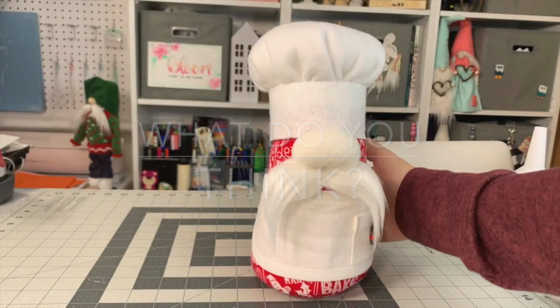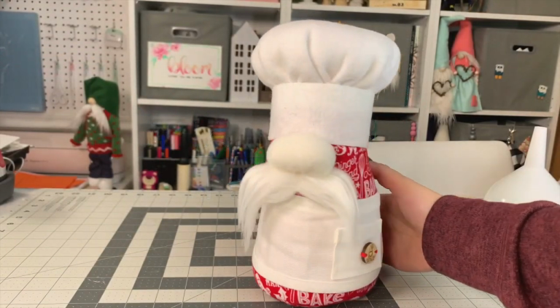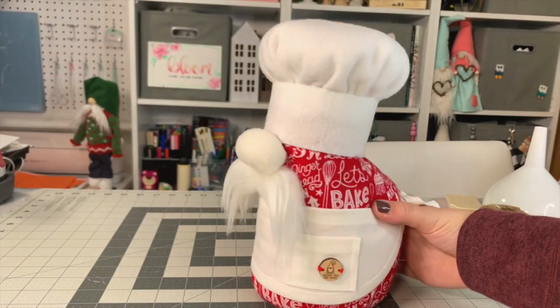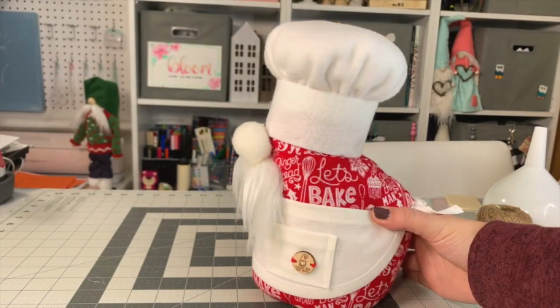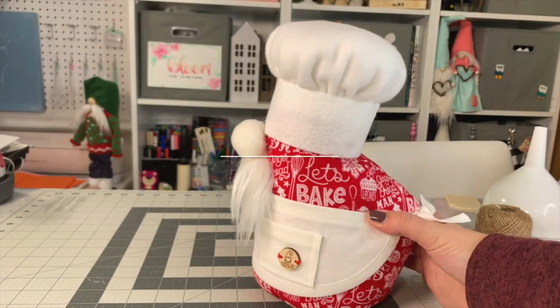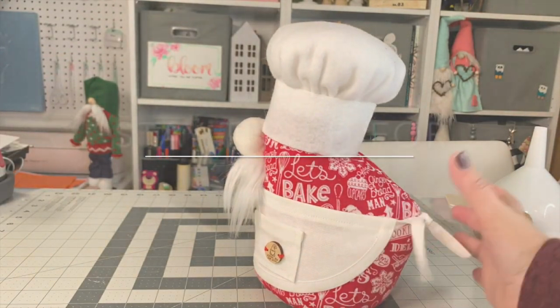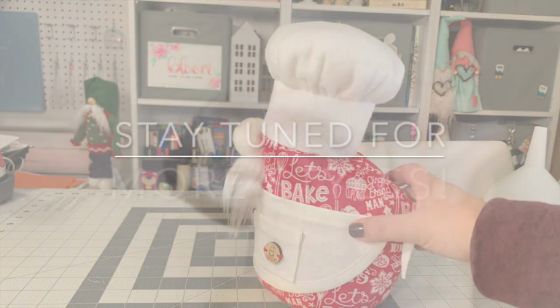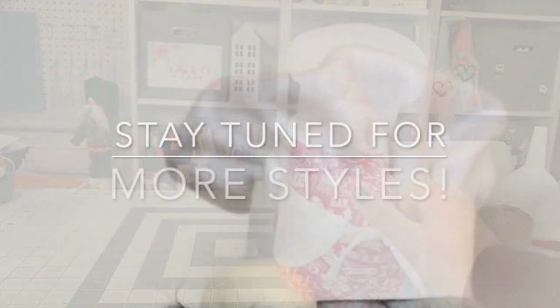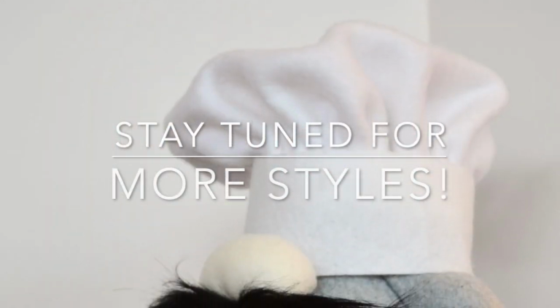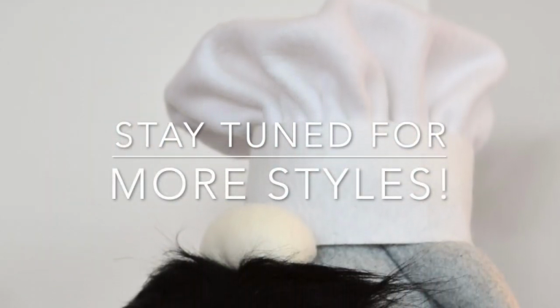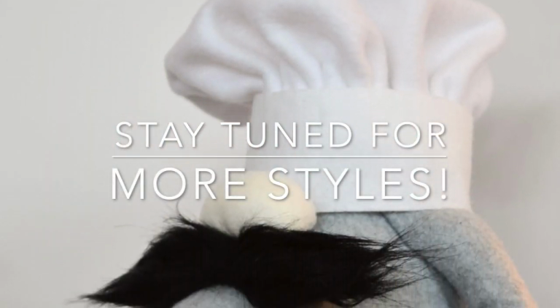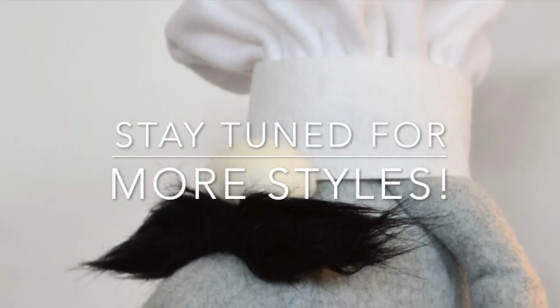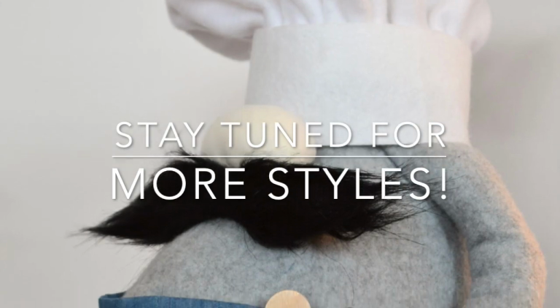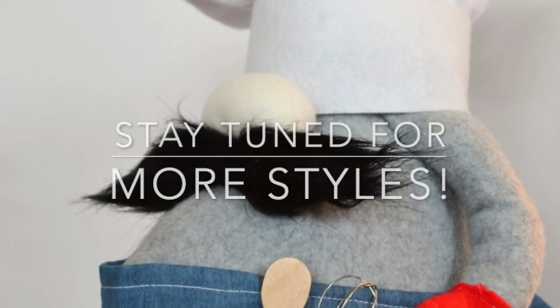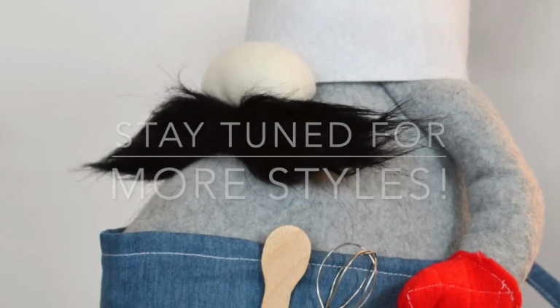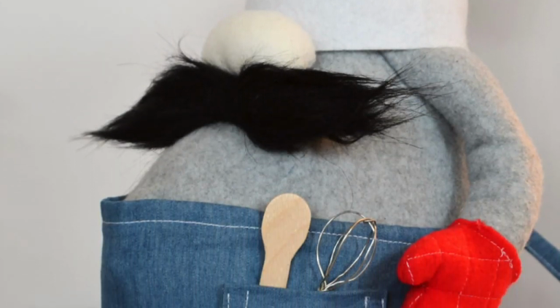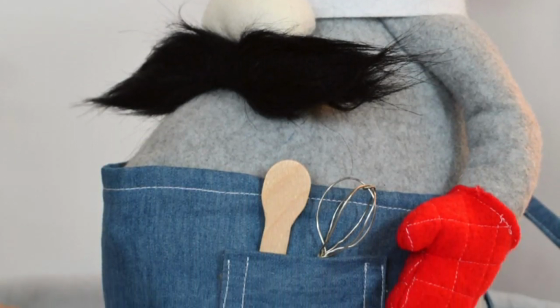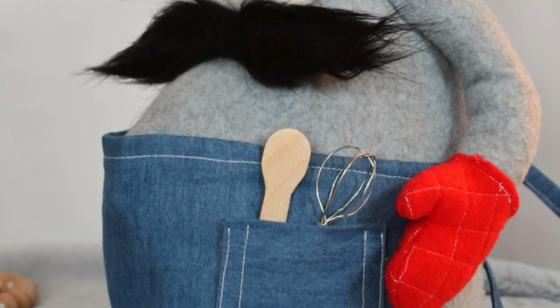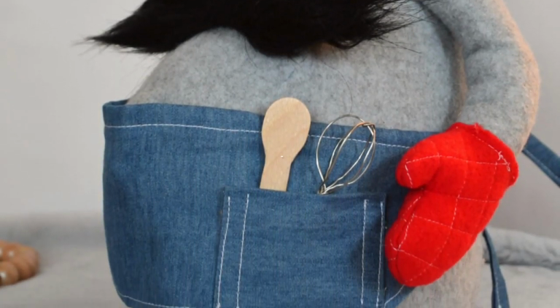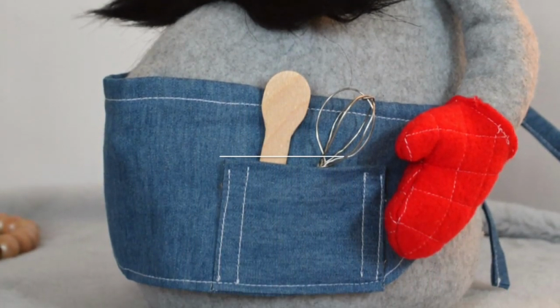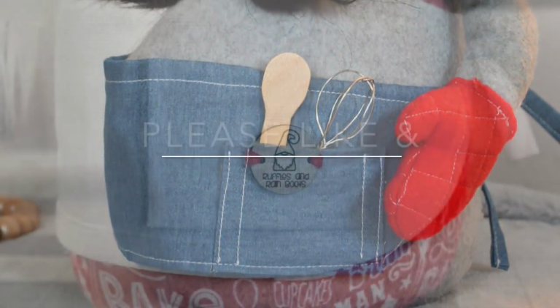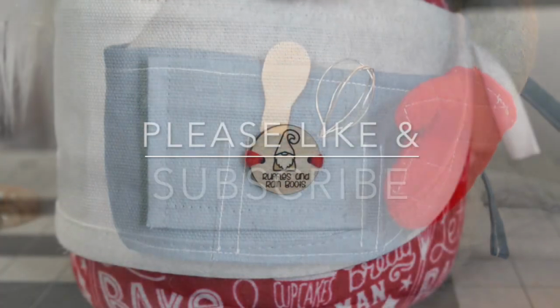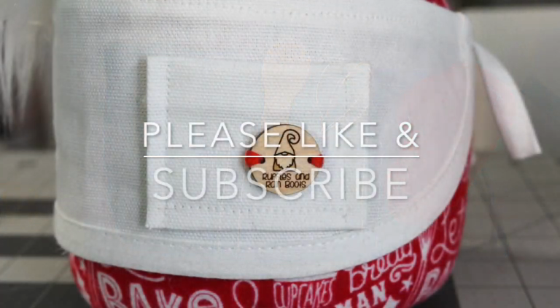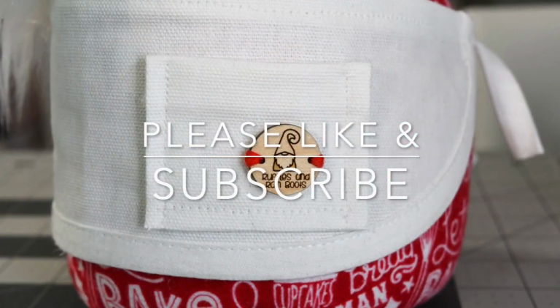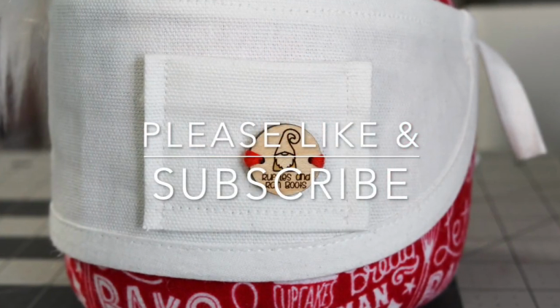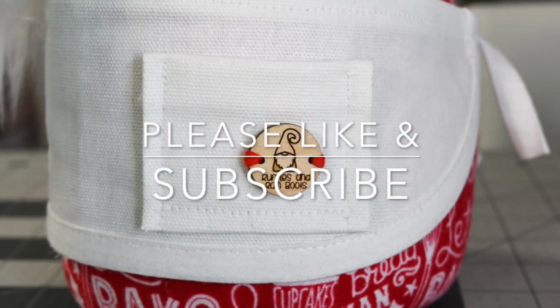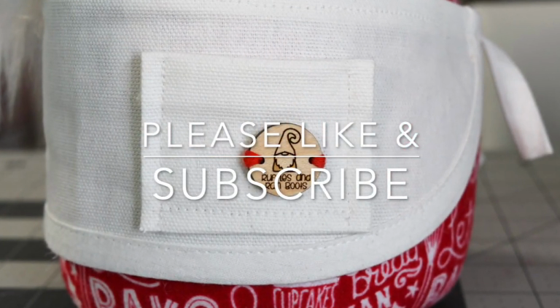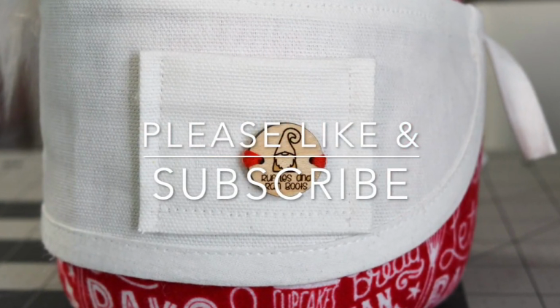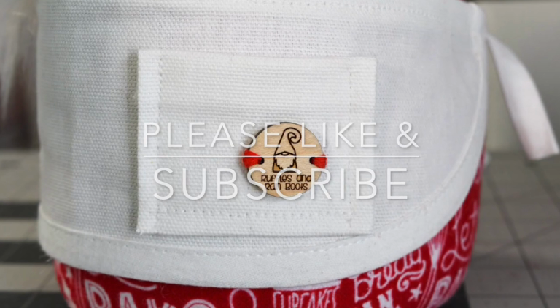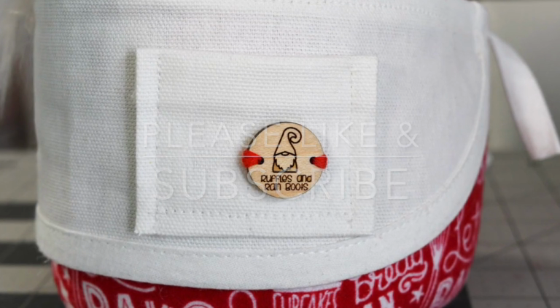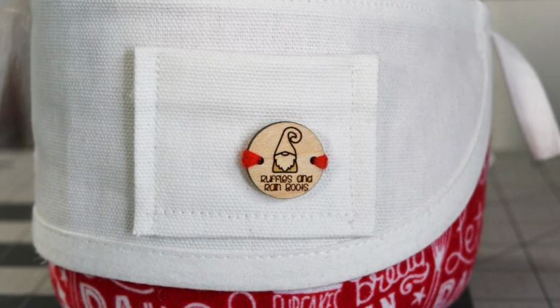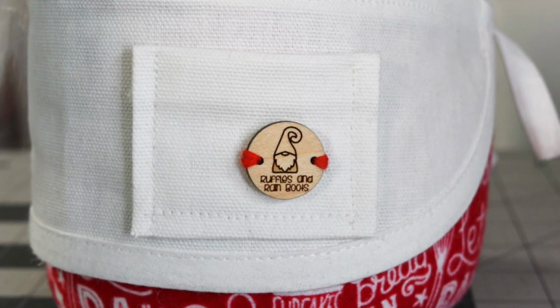What do you think? Let me know in the comments below. Stay tuned for more apron styles — the chef apron pattern is coming. Thank you for being here, please like and subscribe for more crafty fun!